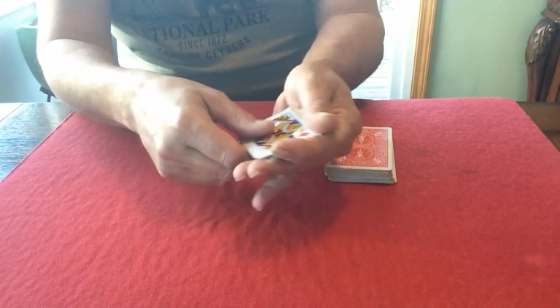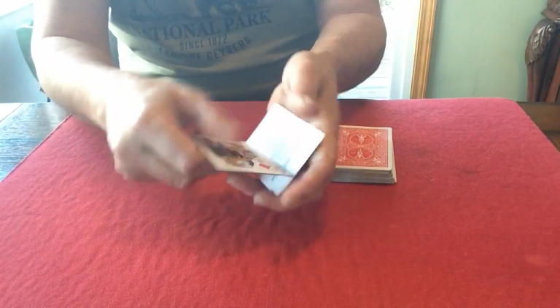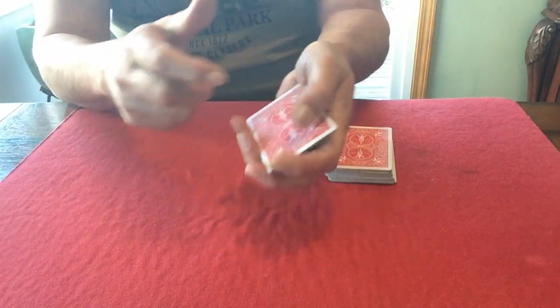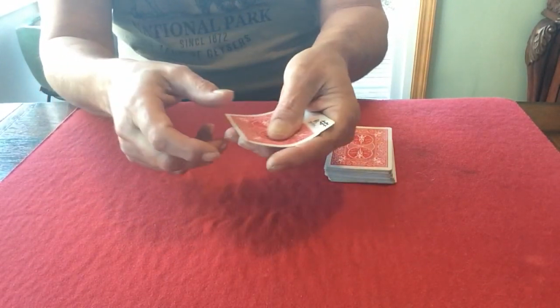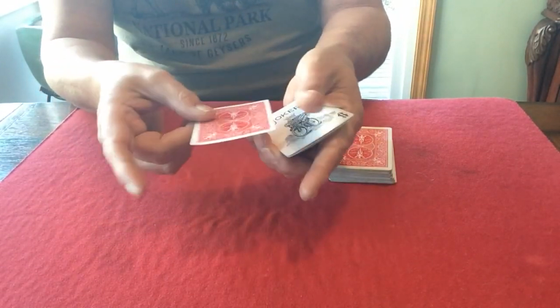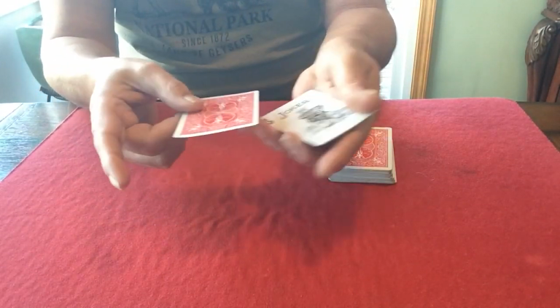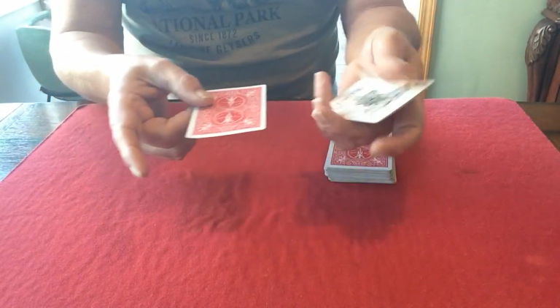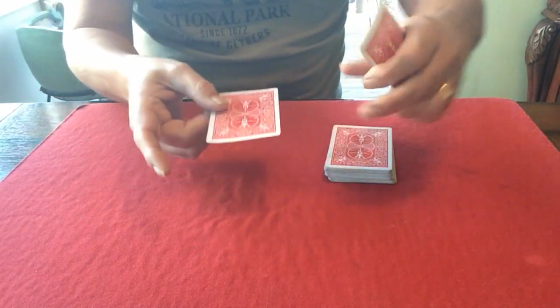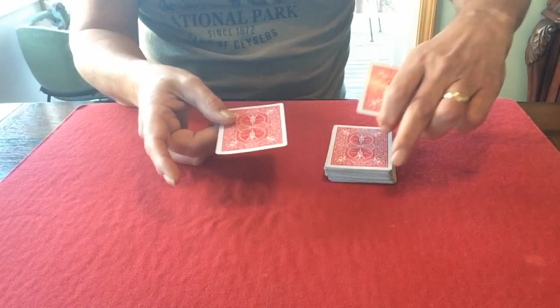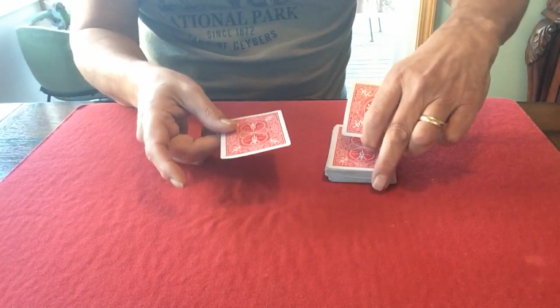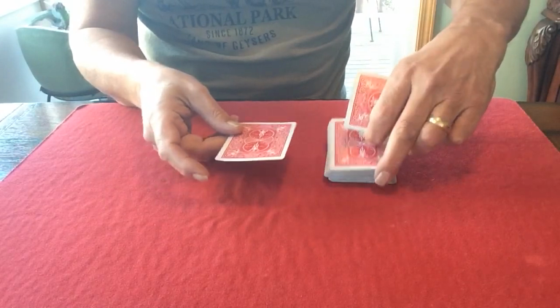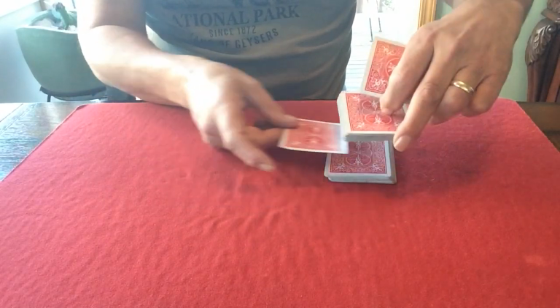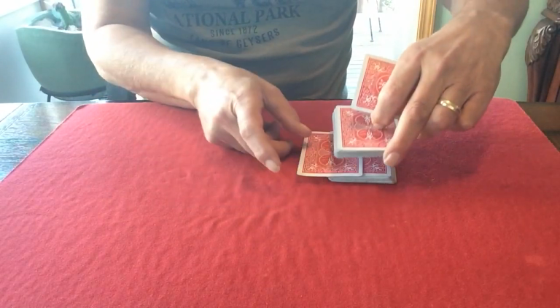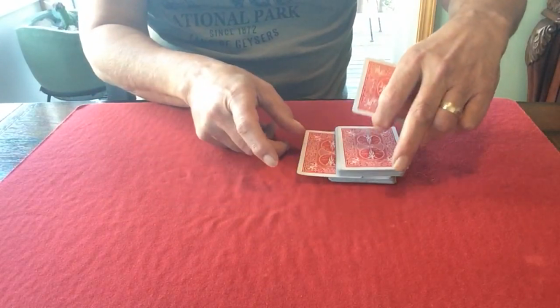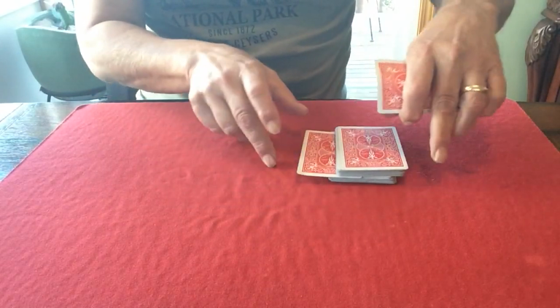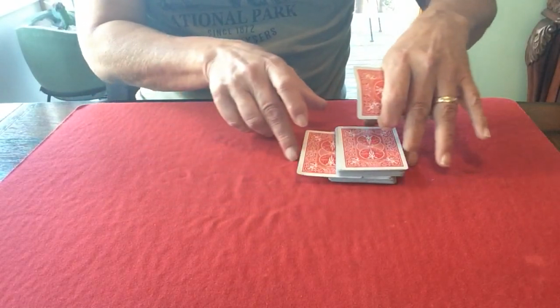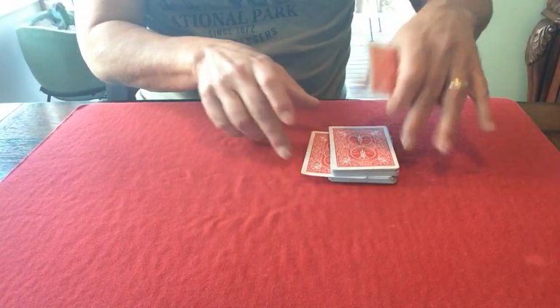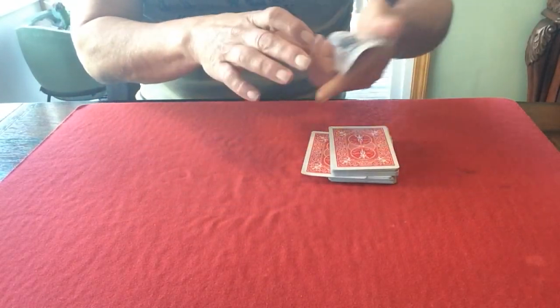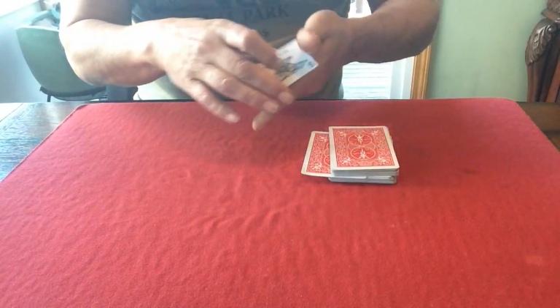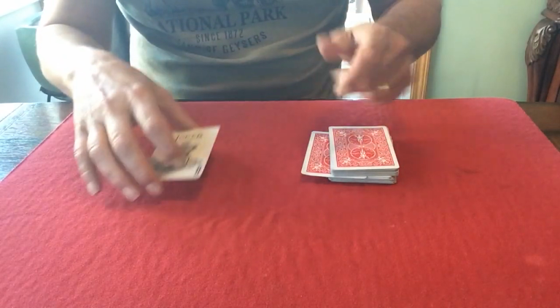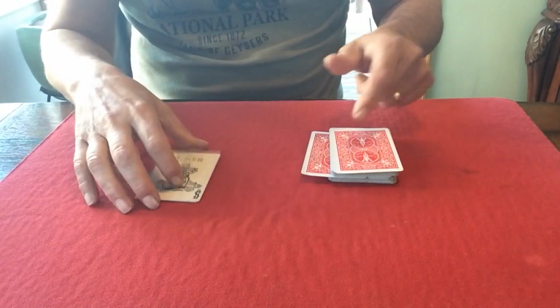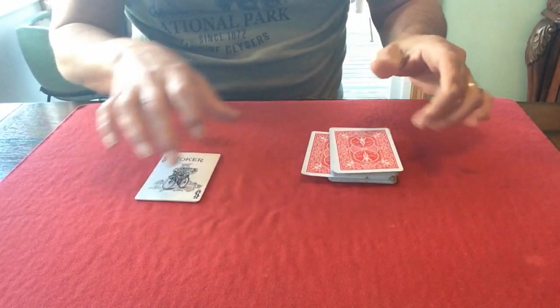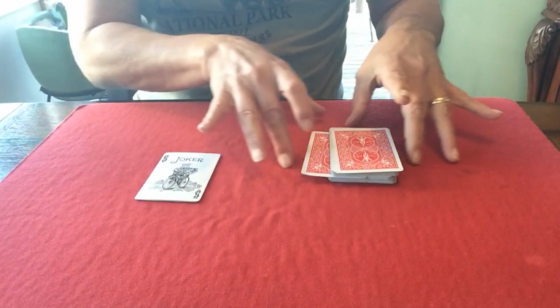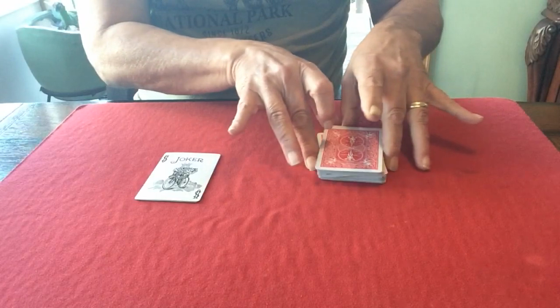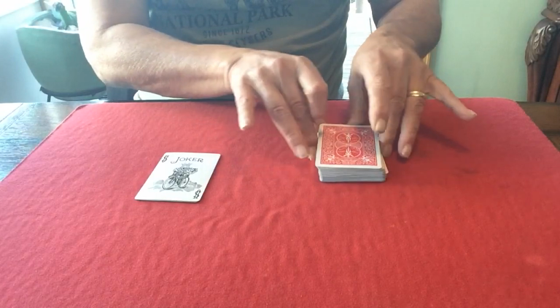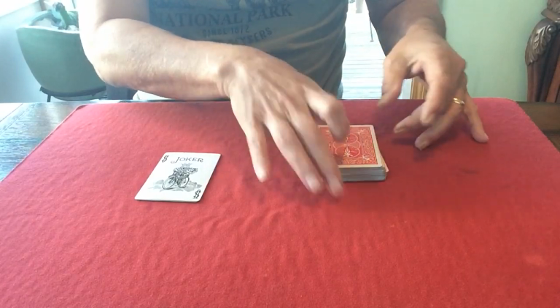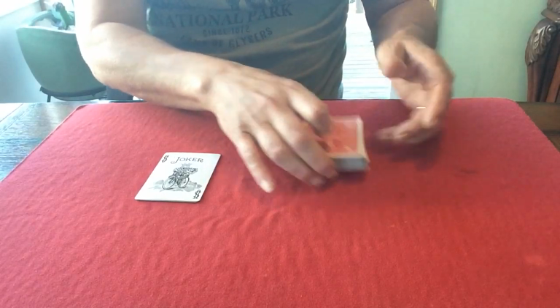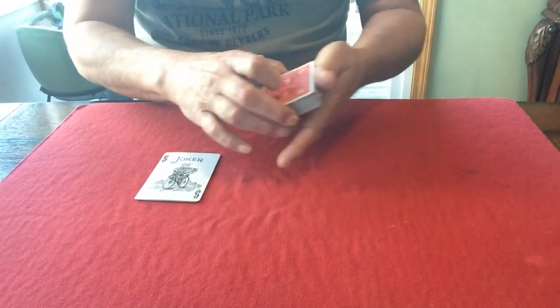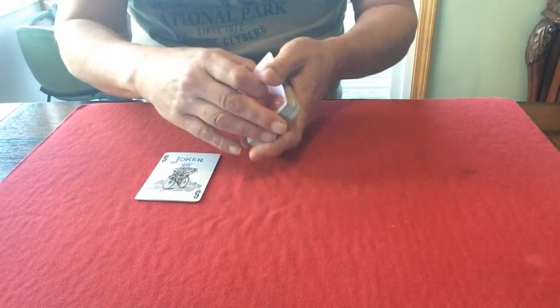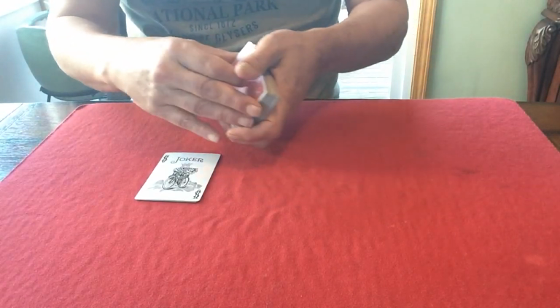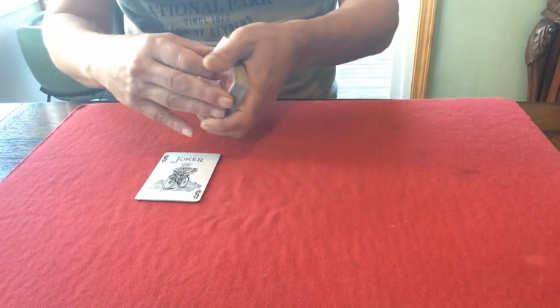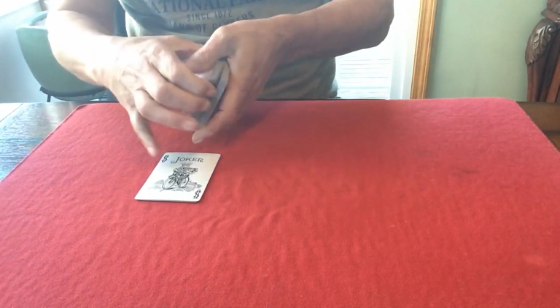So, queen of diamonds. What we're going to do with that queen of diamonds is very carefully and honestly place it into the center of the pack. All right? Now, I can't get at it, but that's not a problem for the jokers — the magnetic jokers. Check them out.